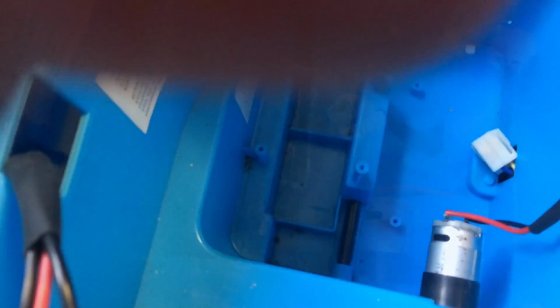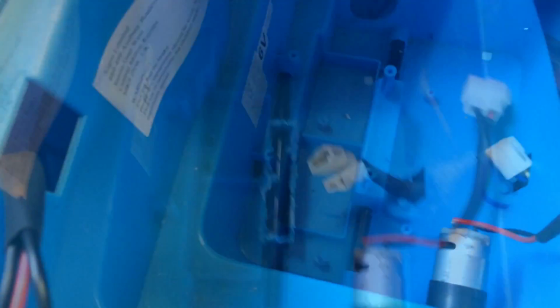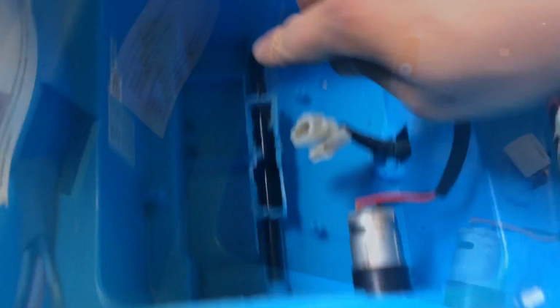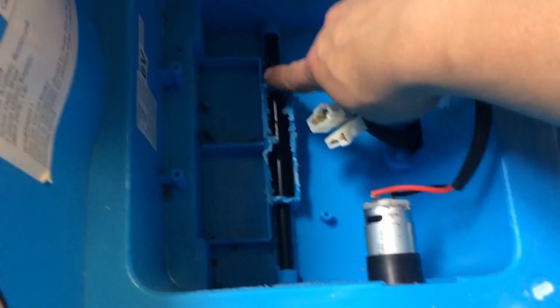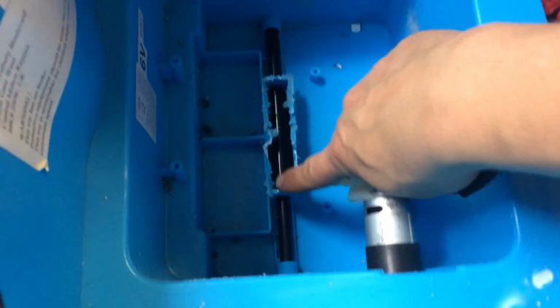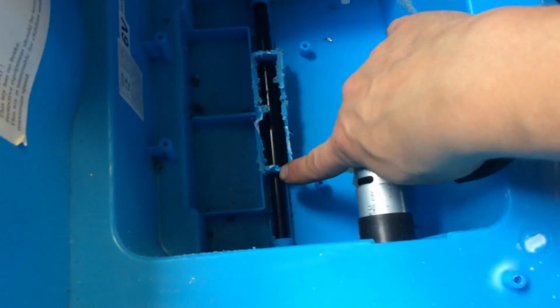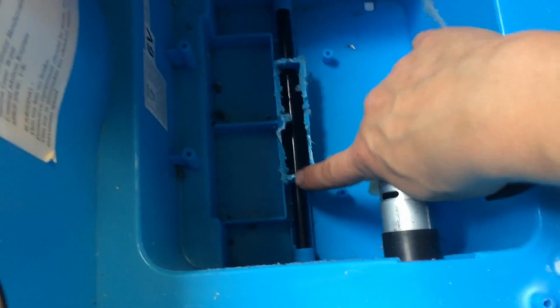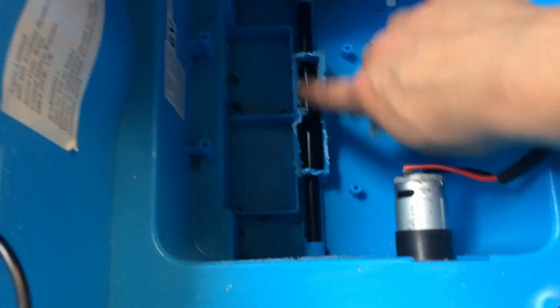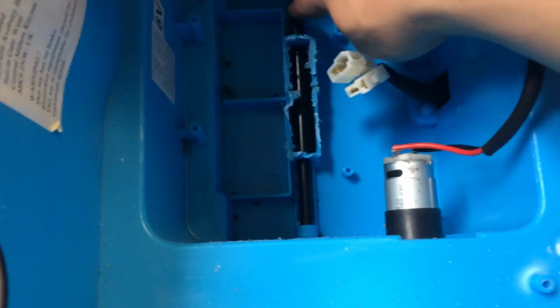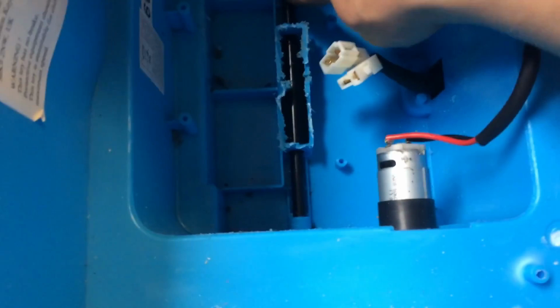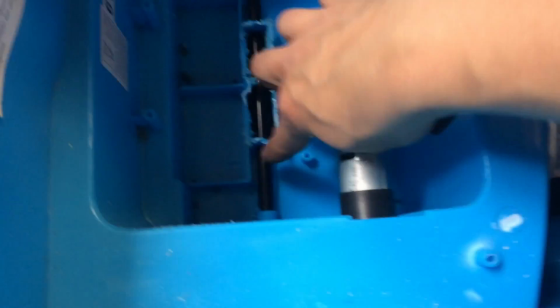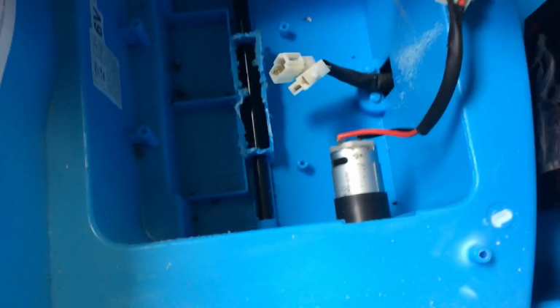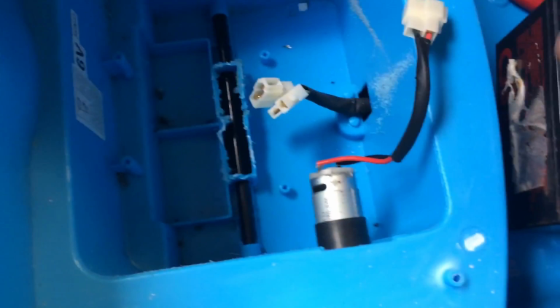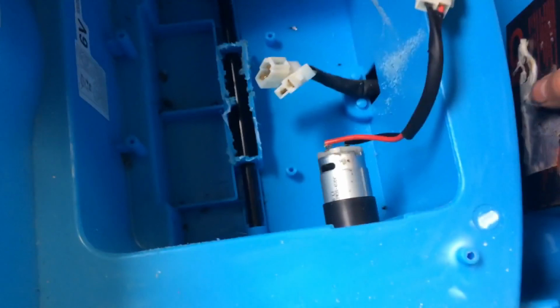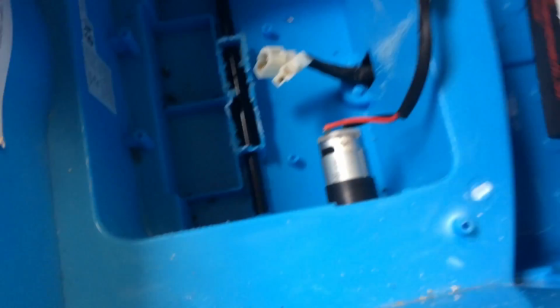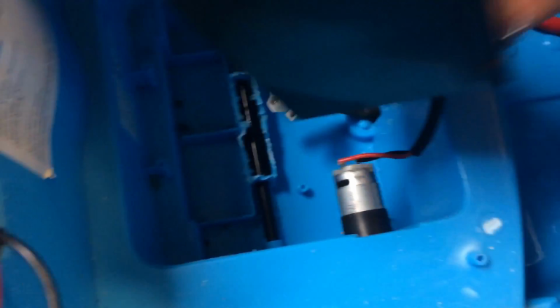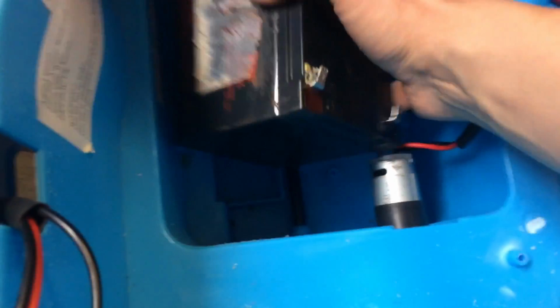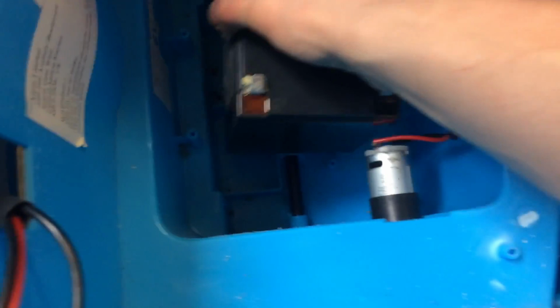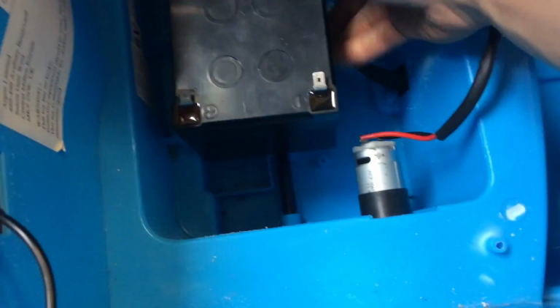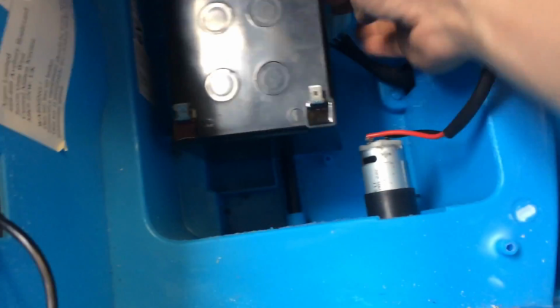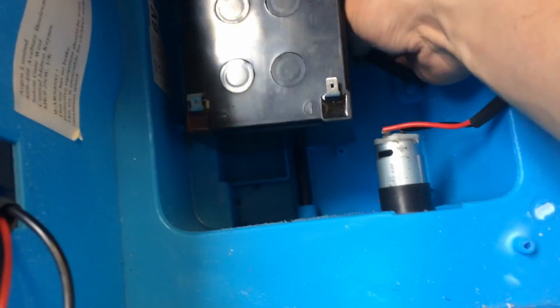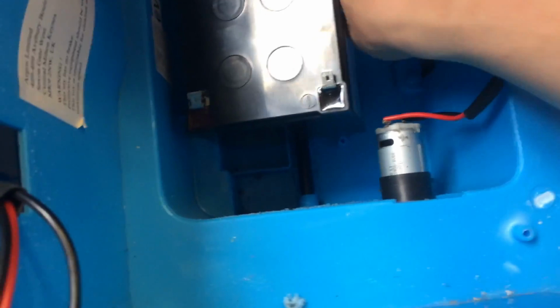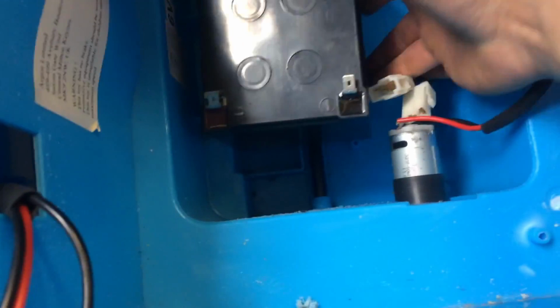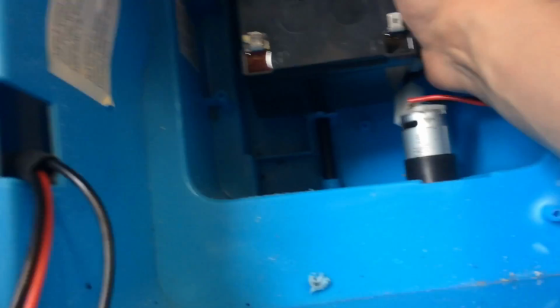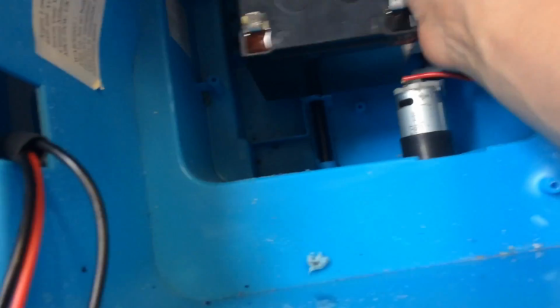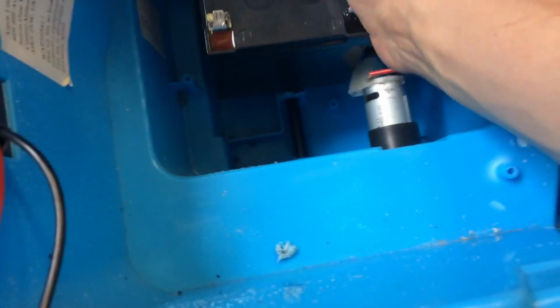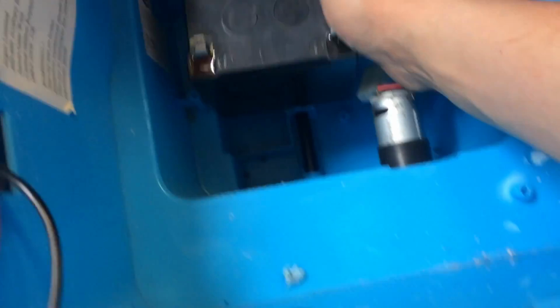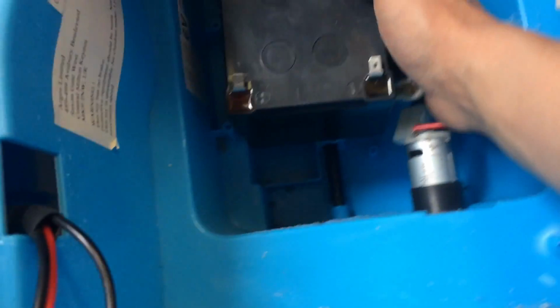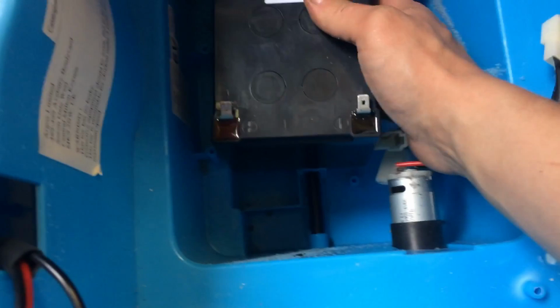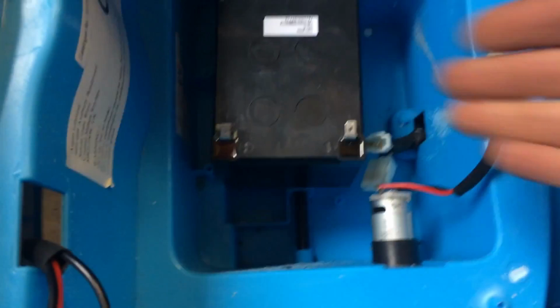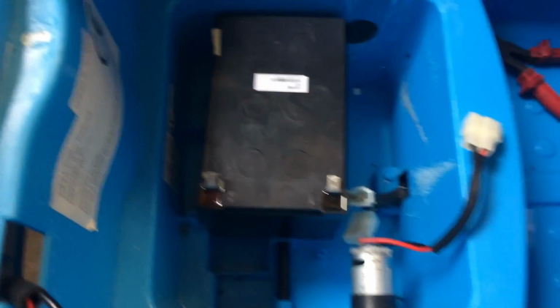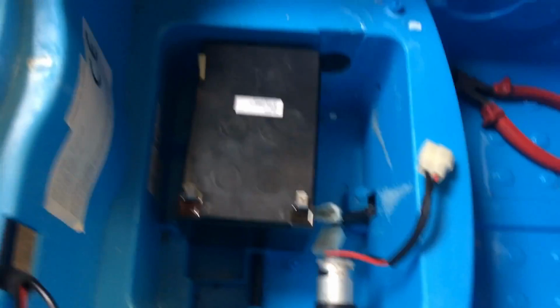So I've literally just cut this centre piece off, leaving a bit in there because this is supporting this little axle. The new battery is going to sit right in there, like that.